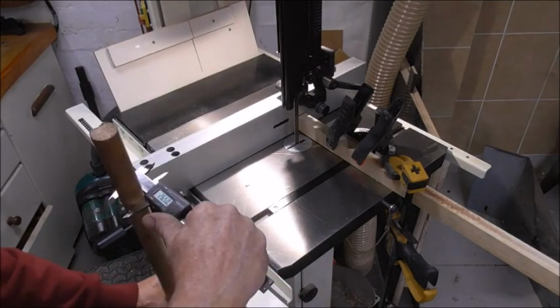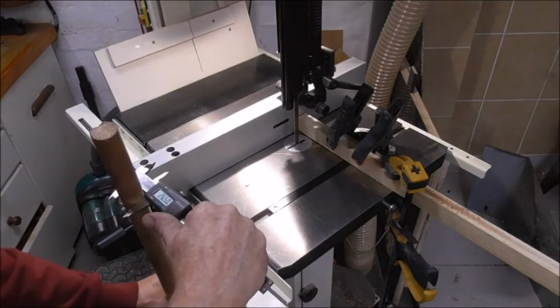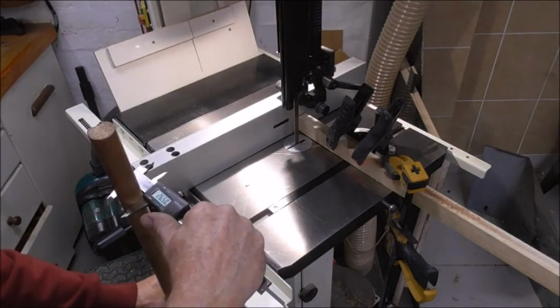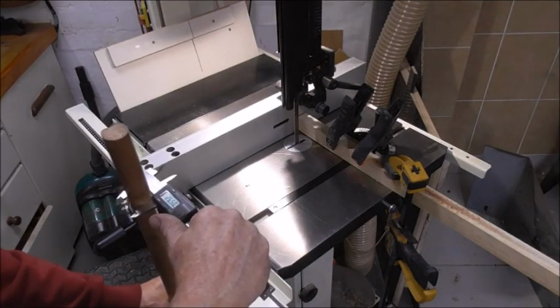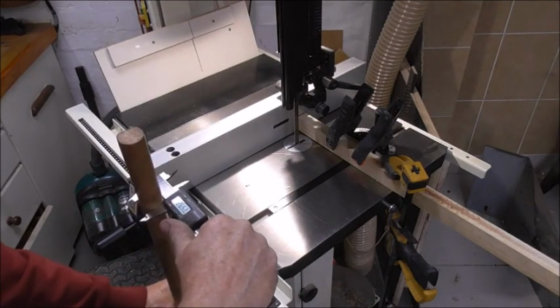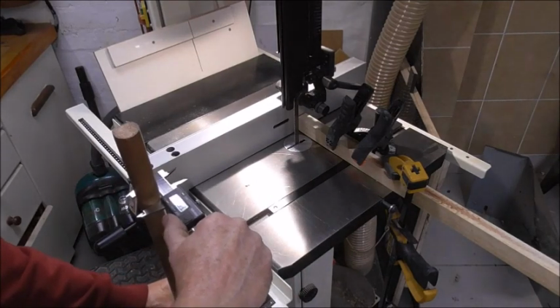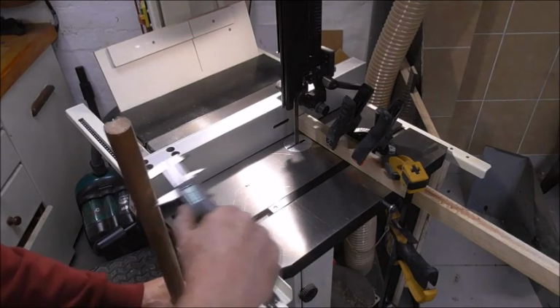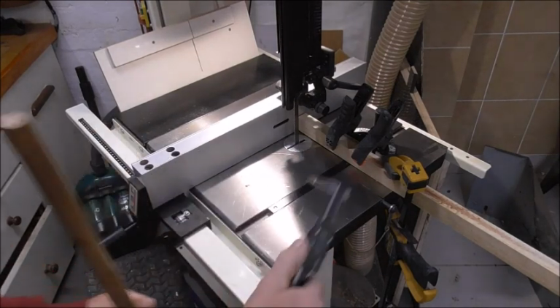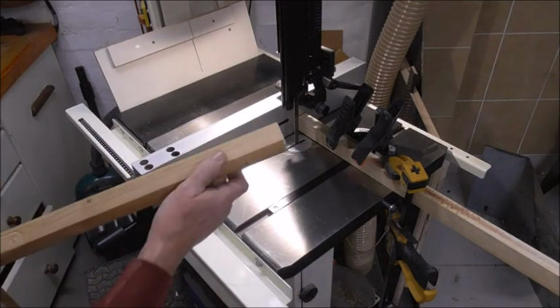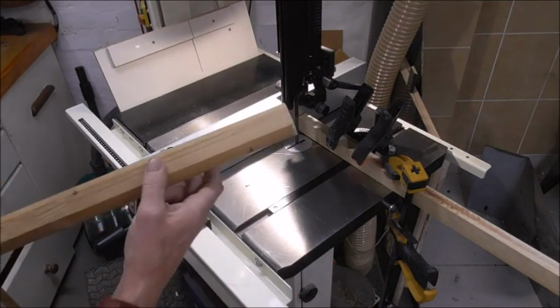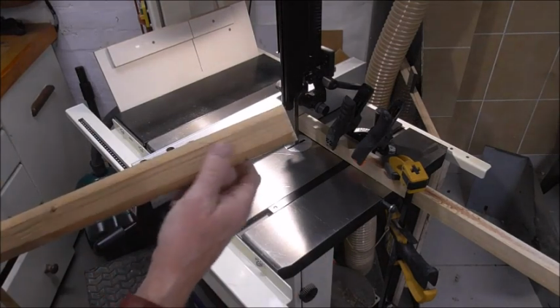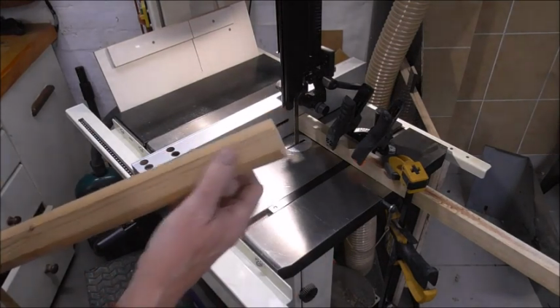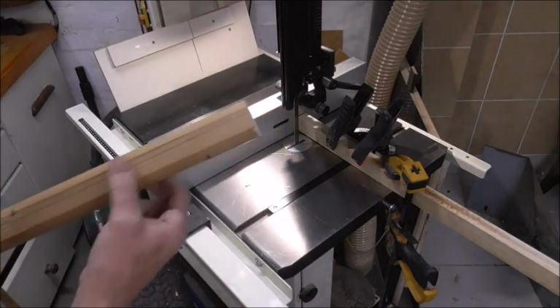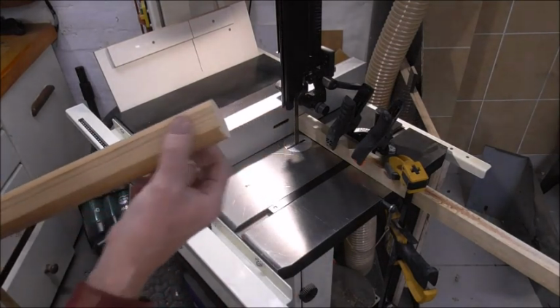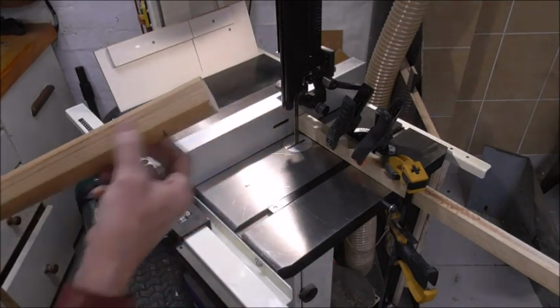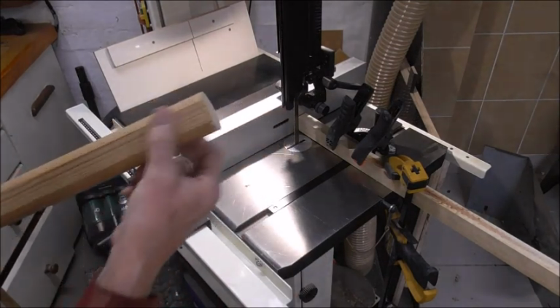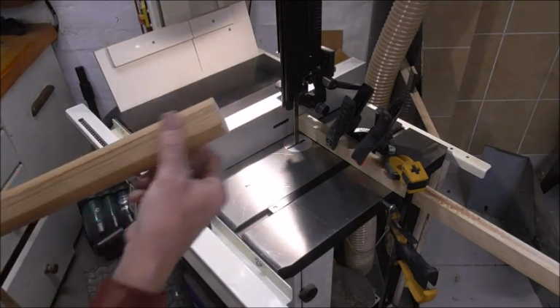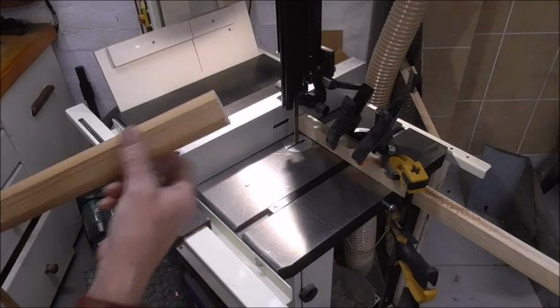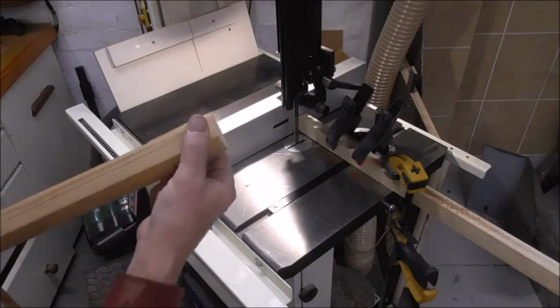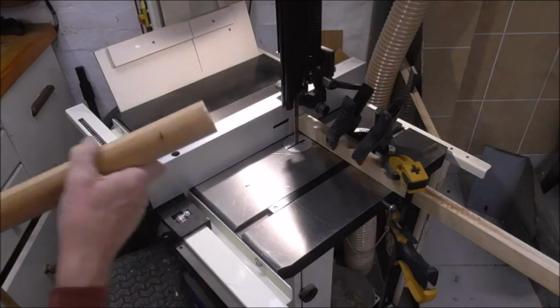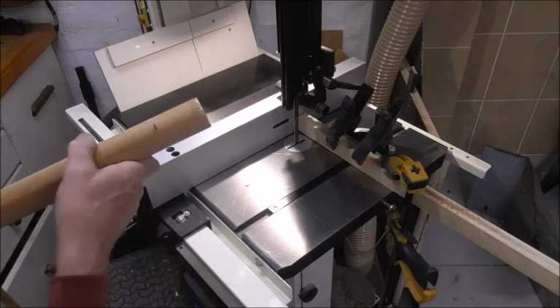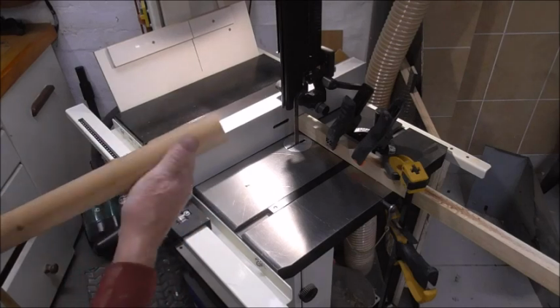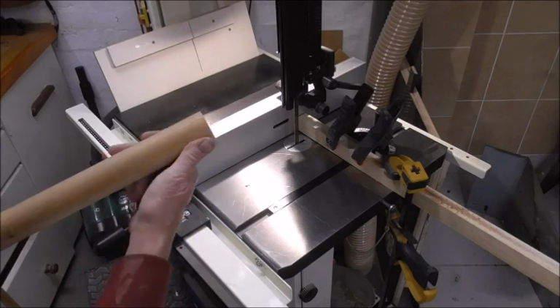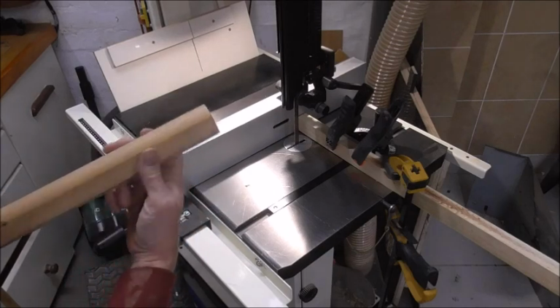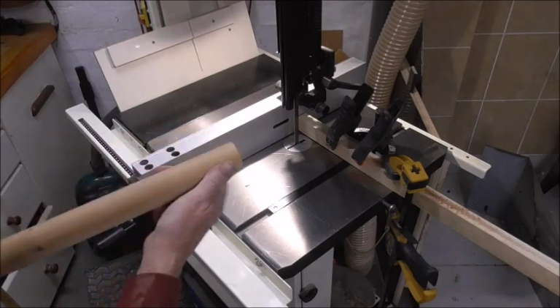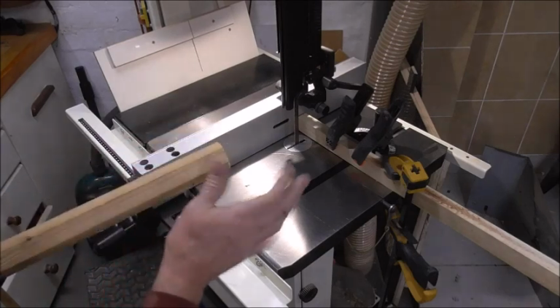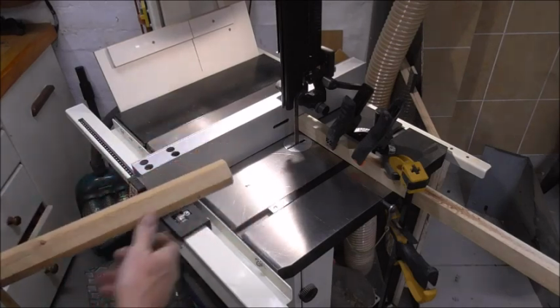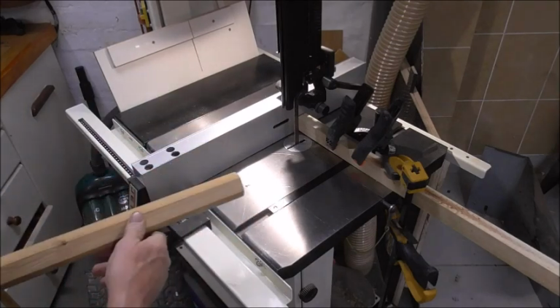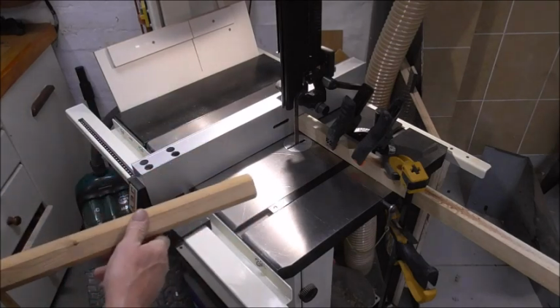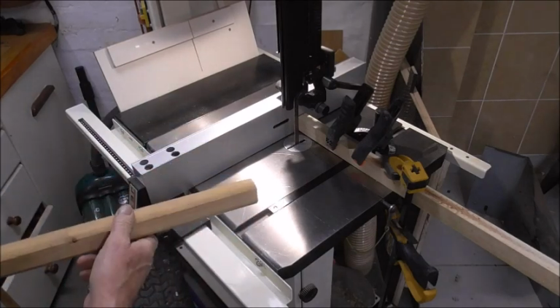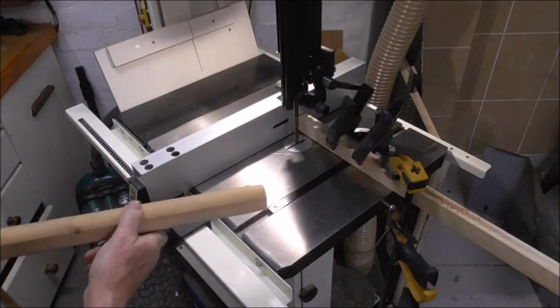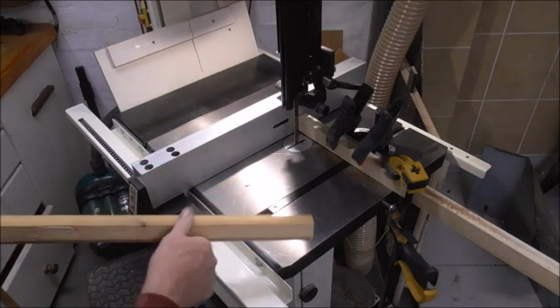26 and a half. Now, I've got a flat there, so I'll get a little bit of a pointy bit, but that's okay. It can work that — it's simple.